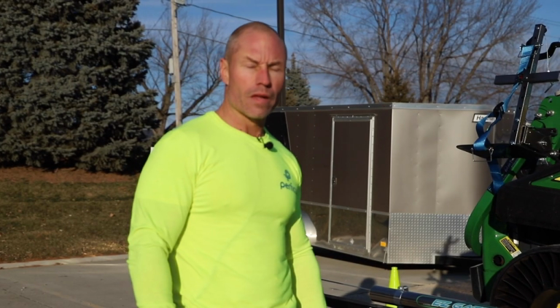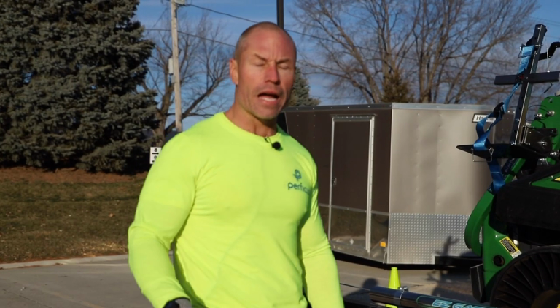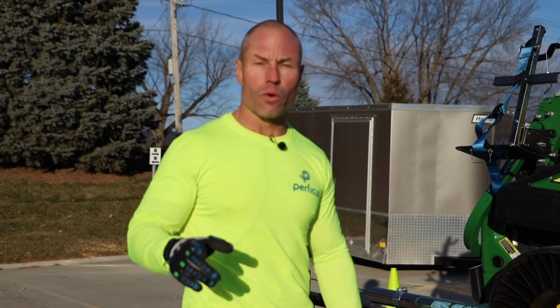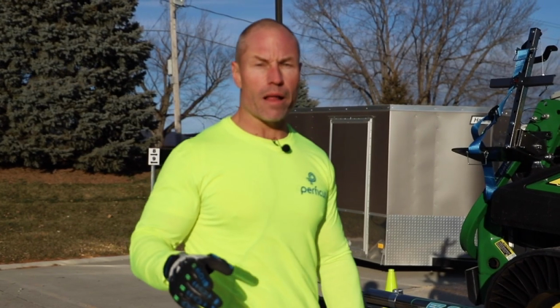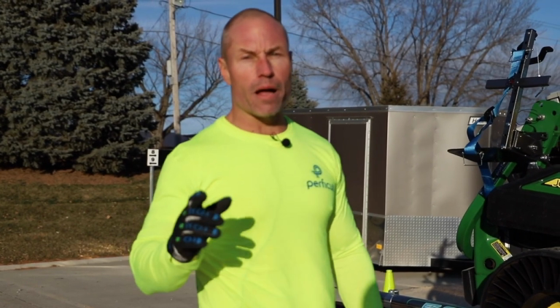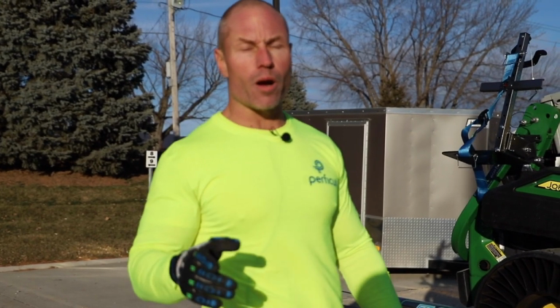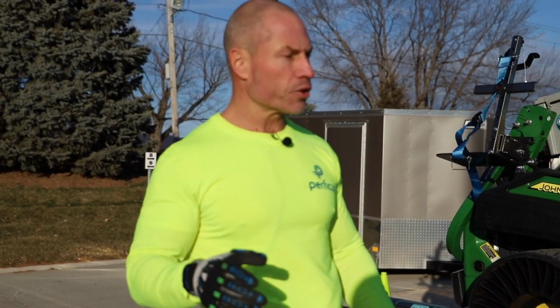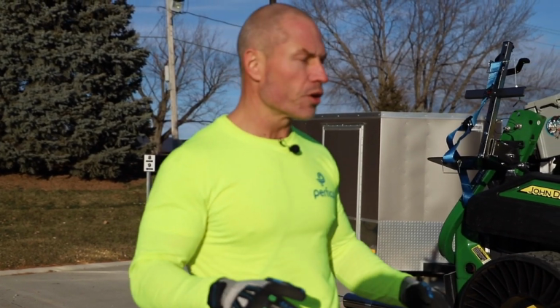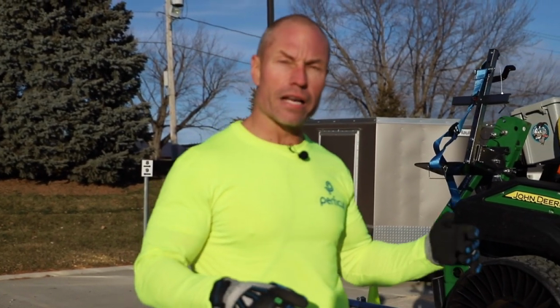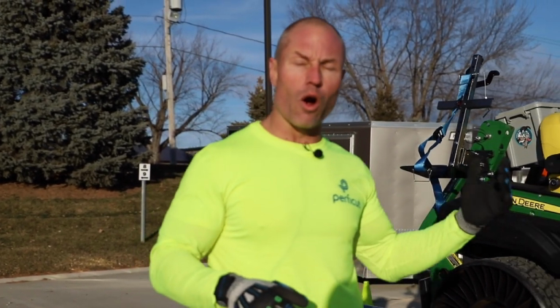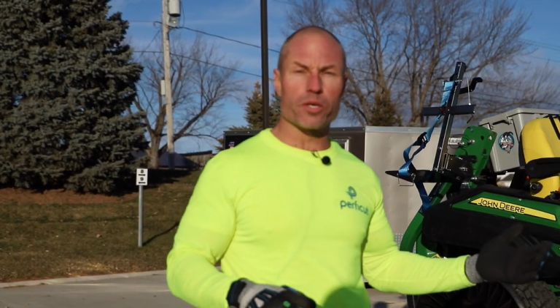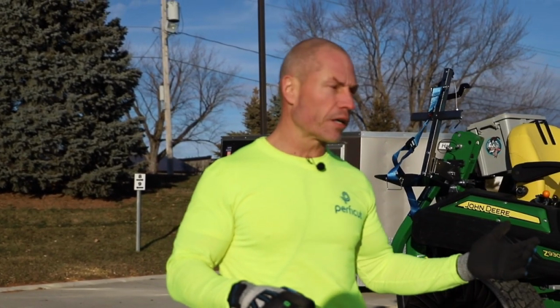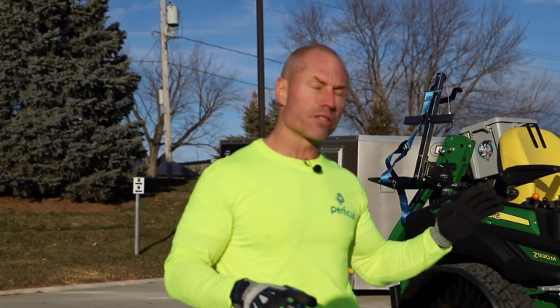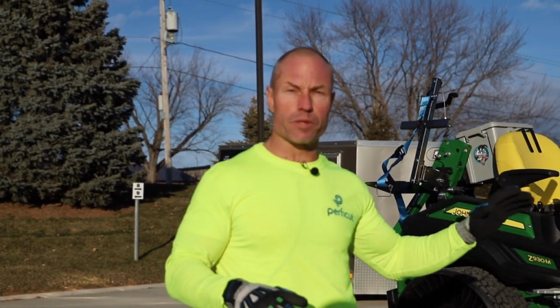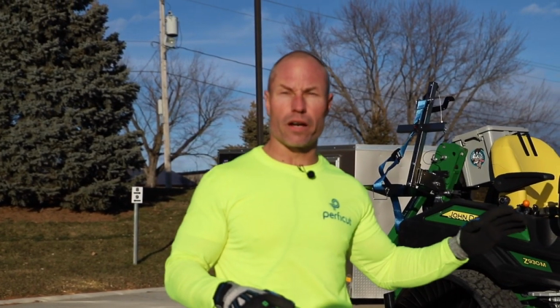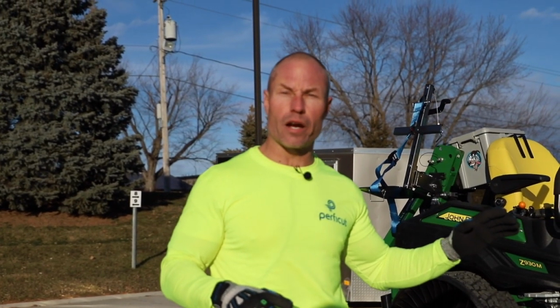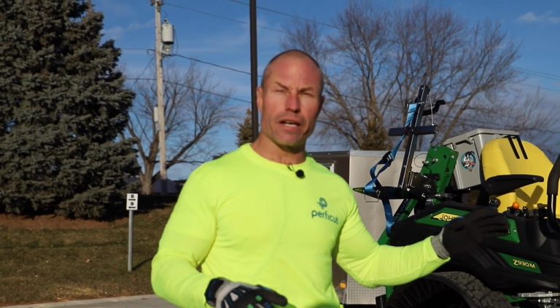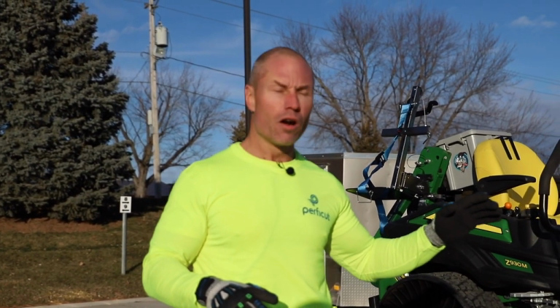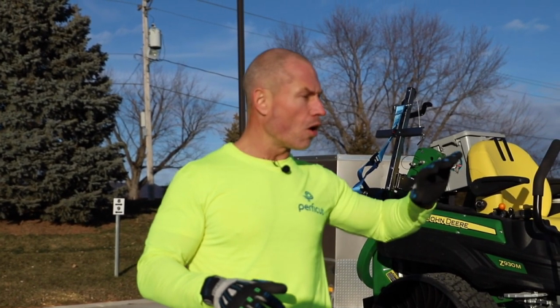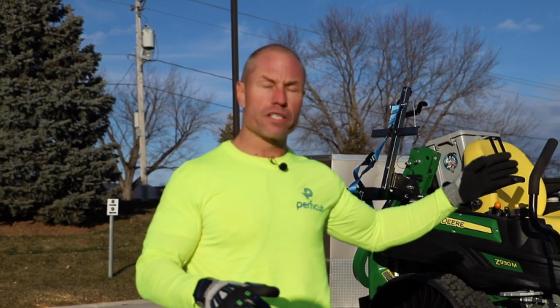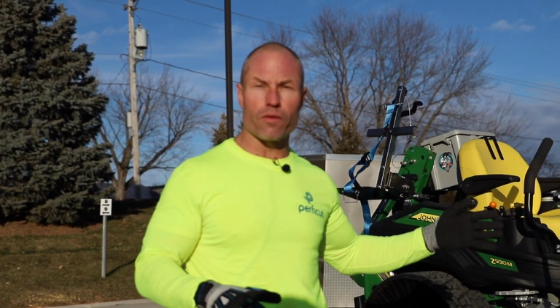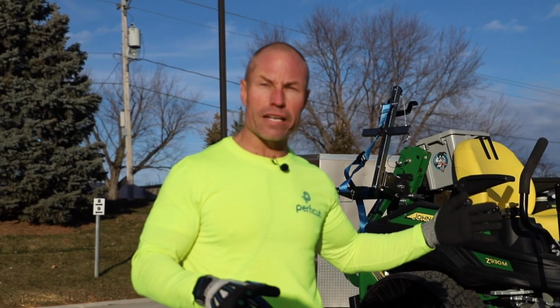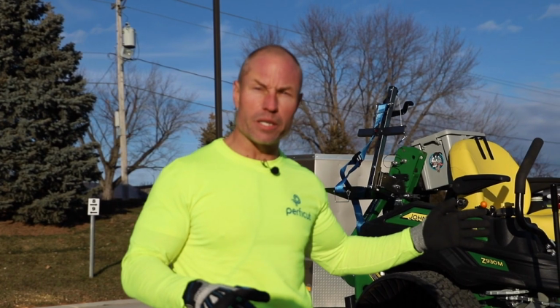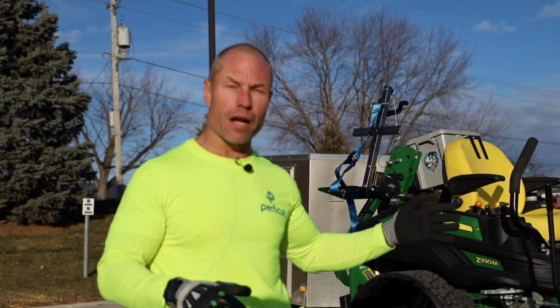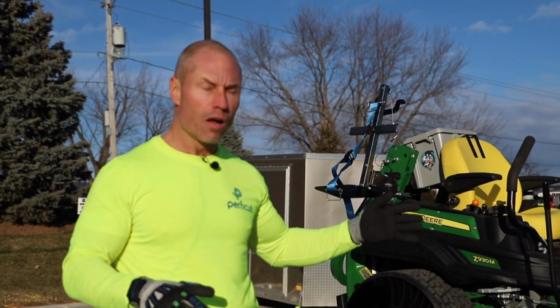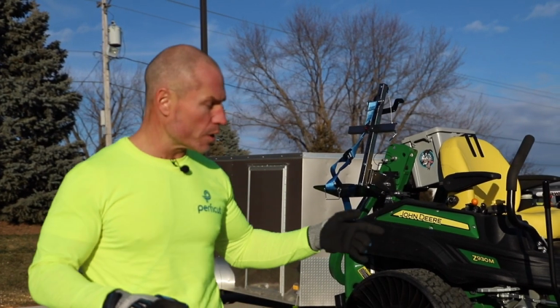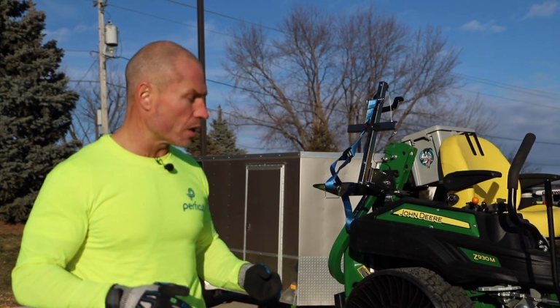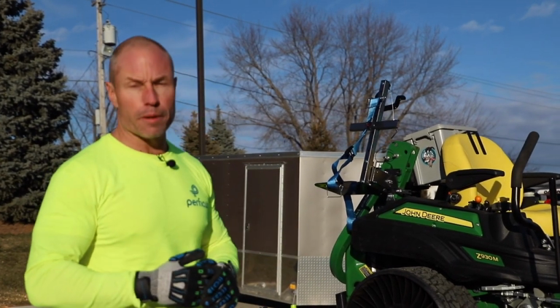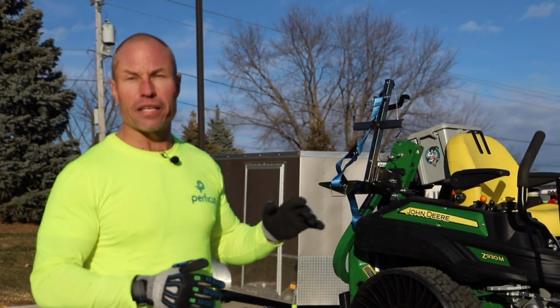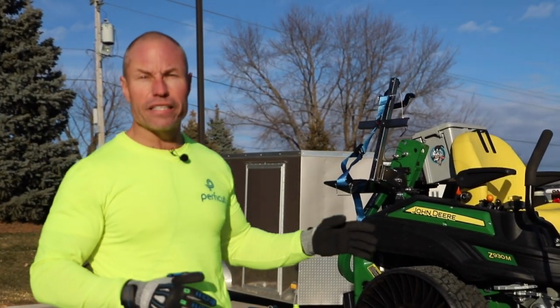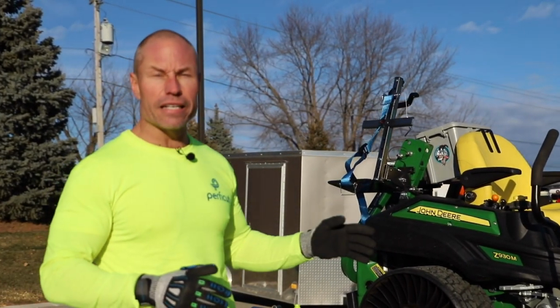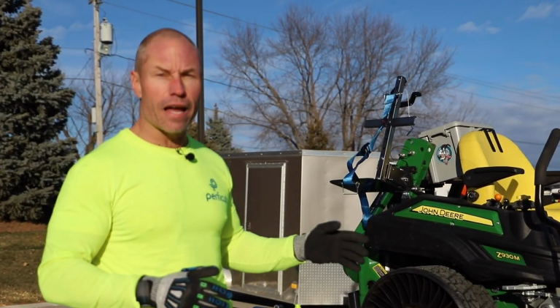Hey guys, Cory Ballard, Ballard Products, showing you guys an open trailer here set up with a ton of great gear. All these different racks we sell. I want to talk a little bit about the EZ-Gate today.